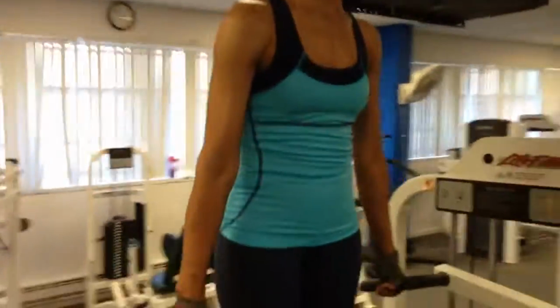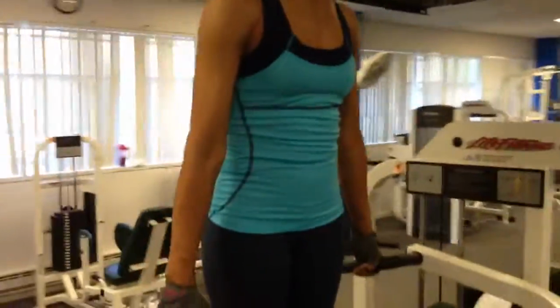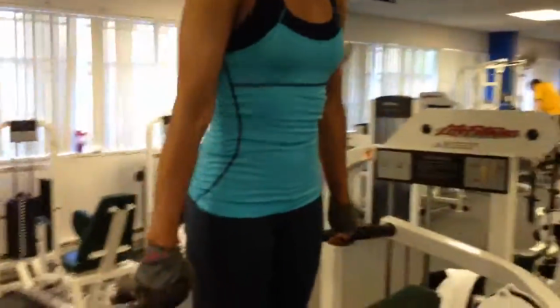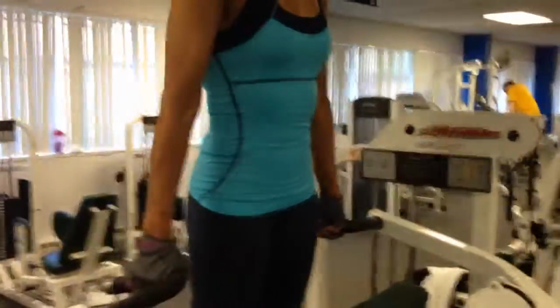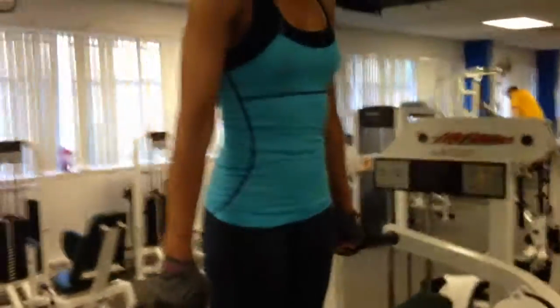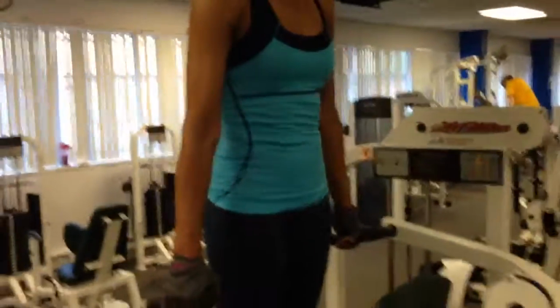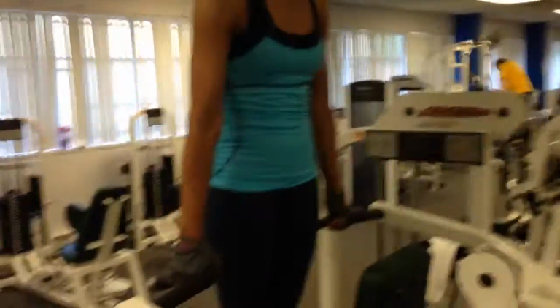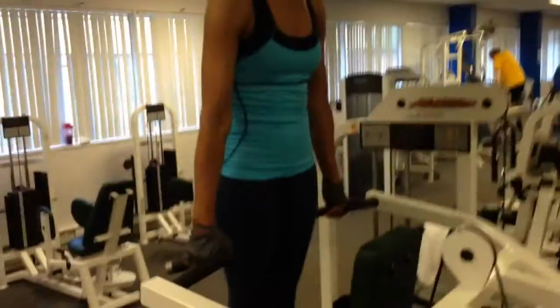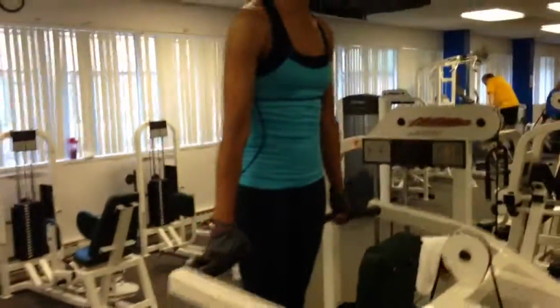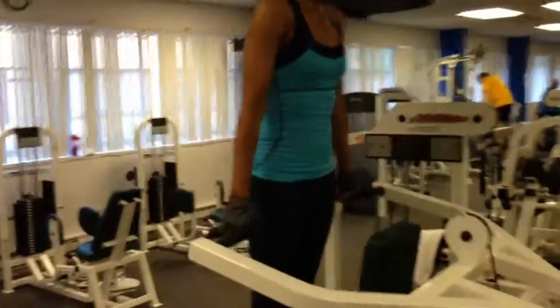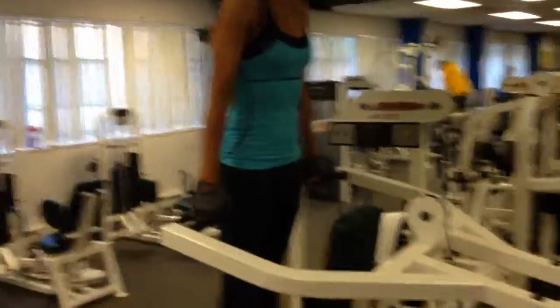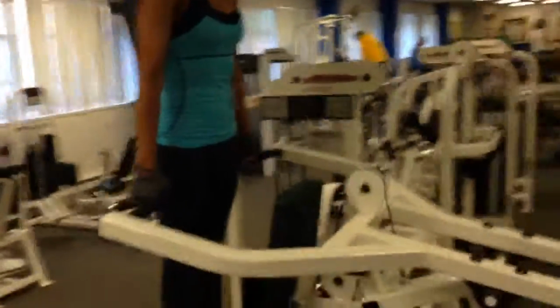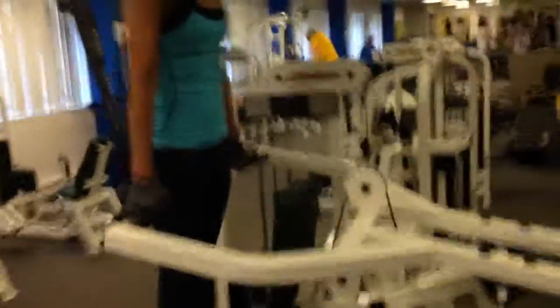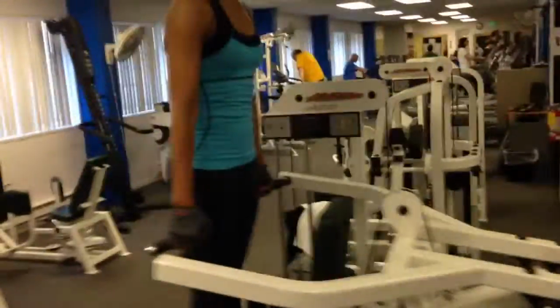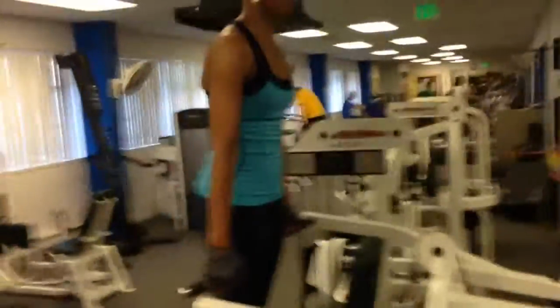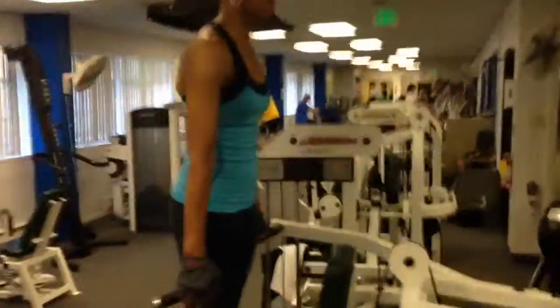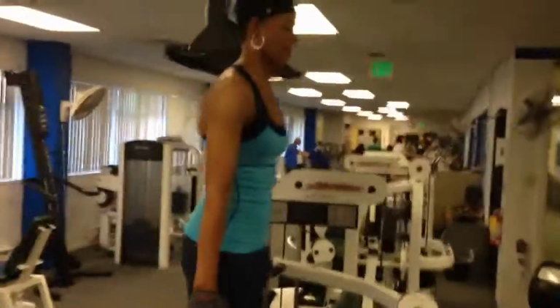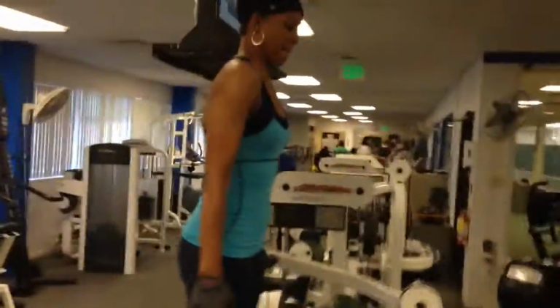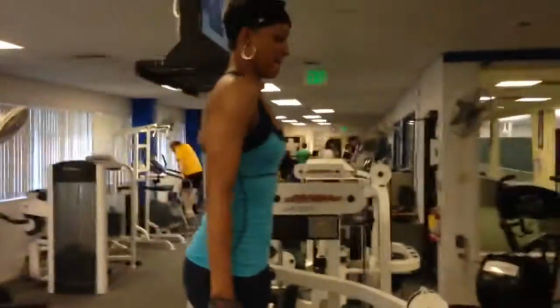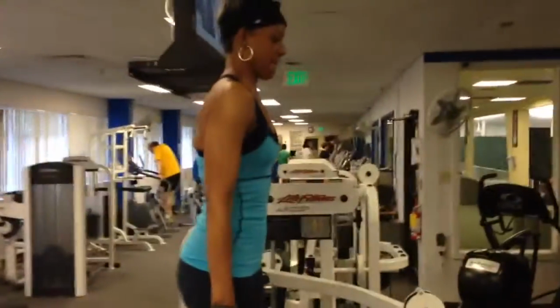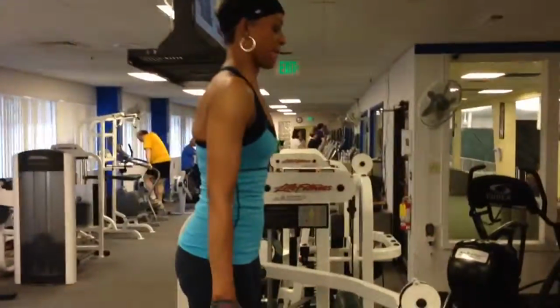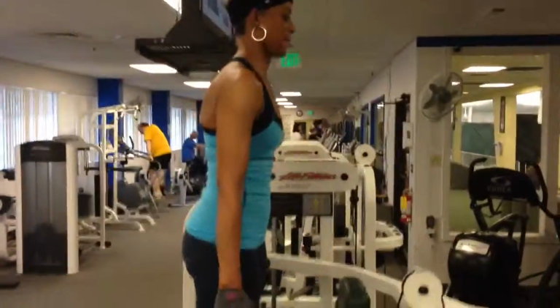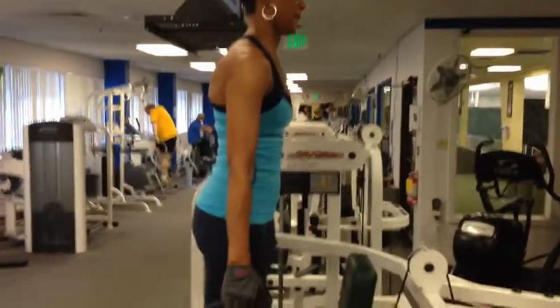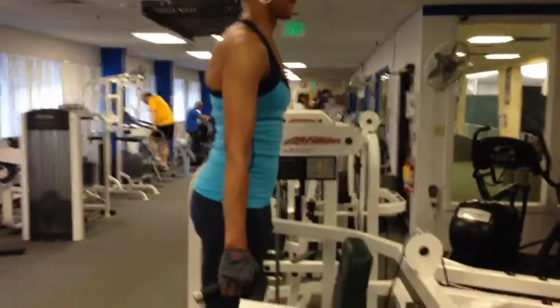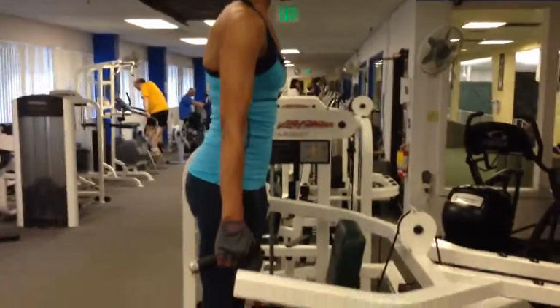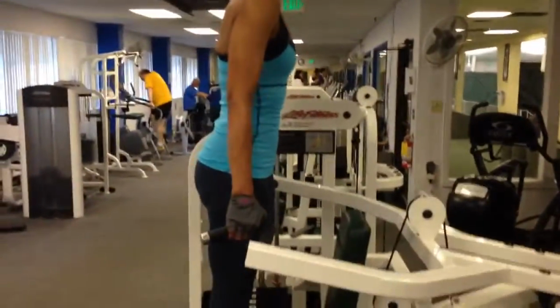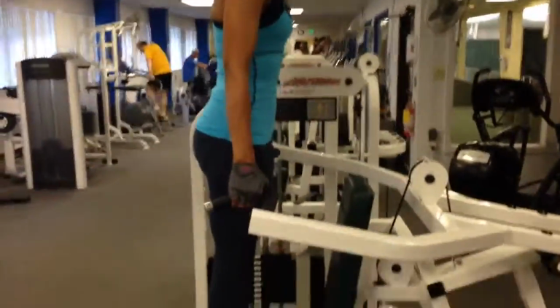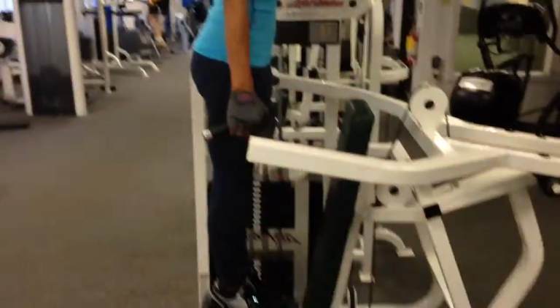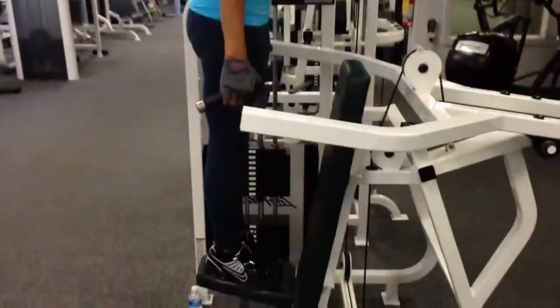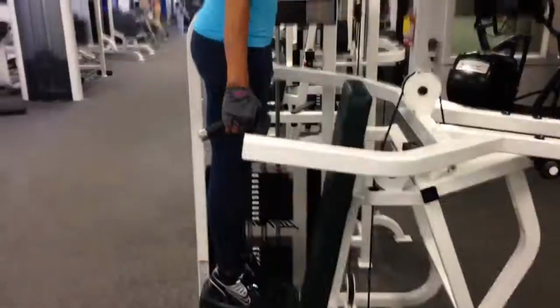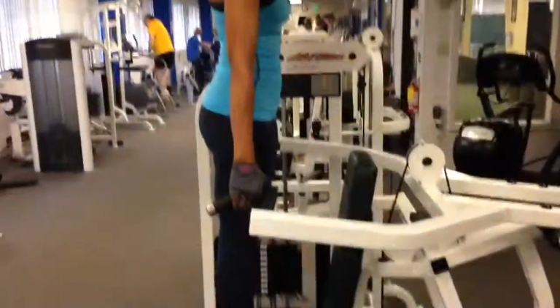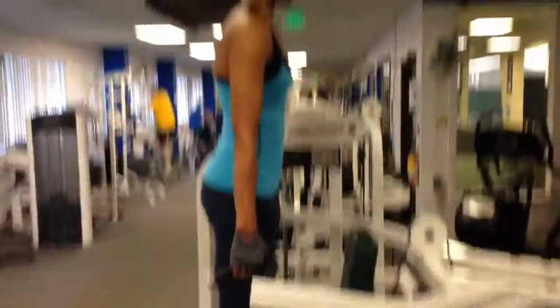Four, three, two, and there you go, ladies and gentlemen, another phenomenal workout. See you tomorrow, and have a good day.